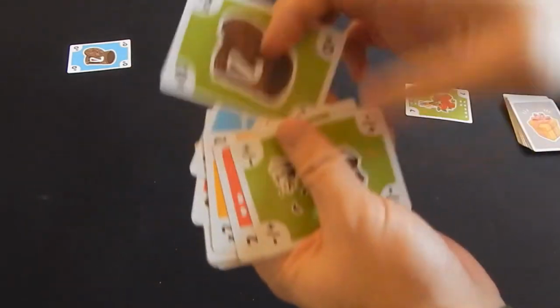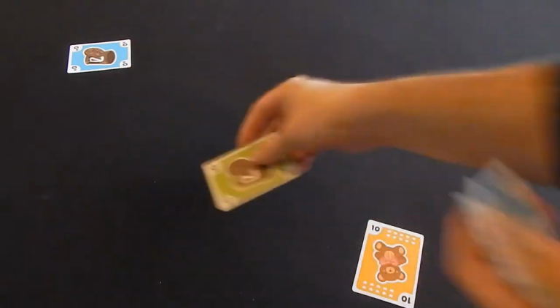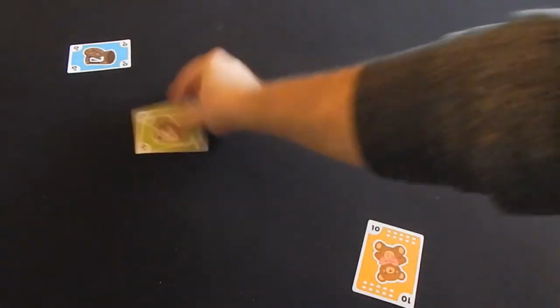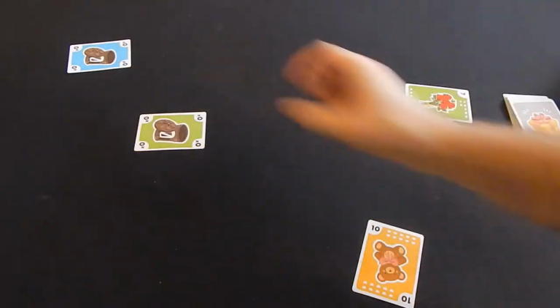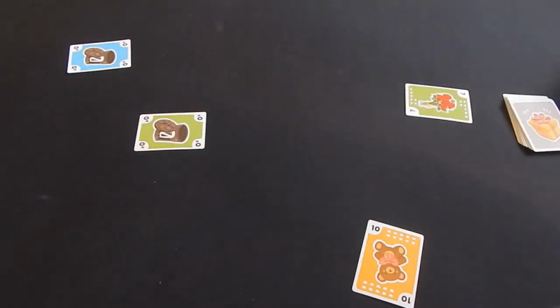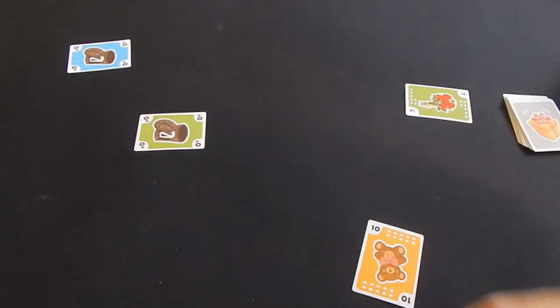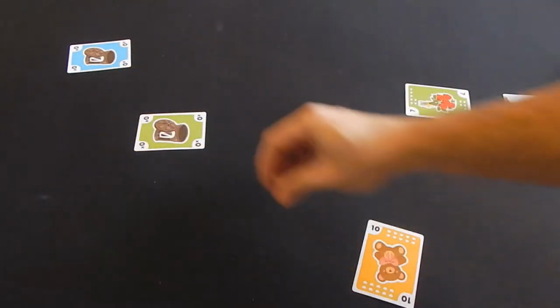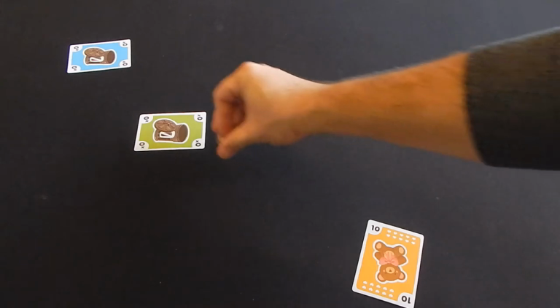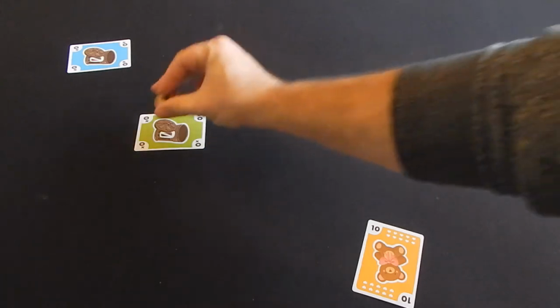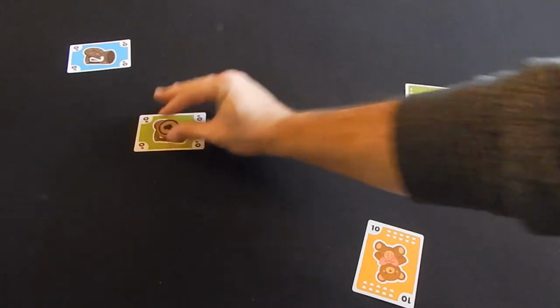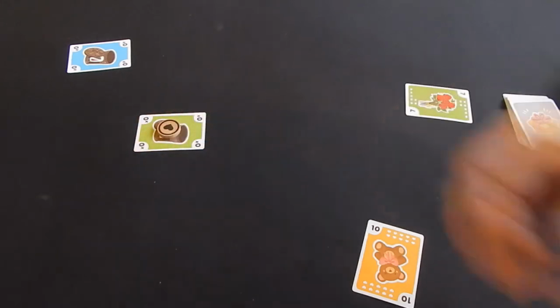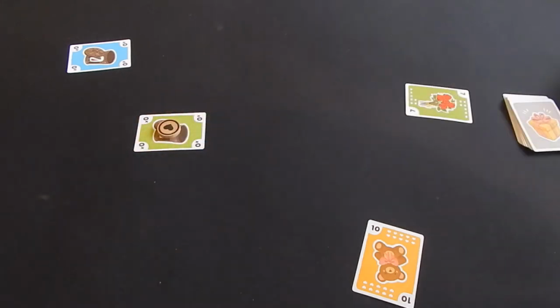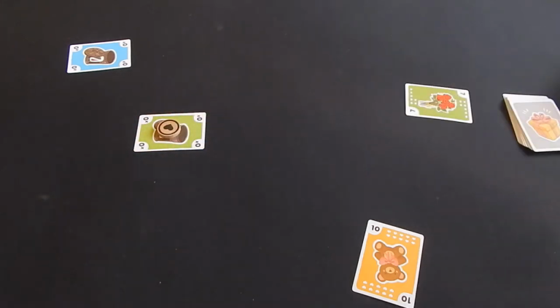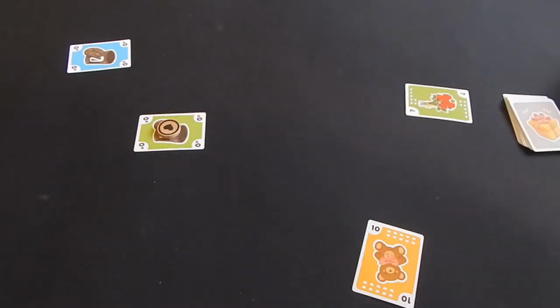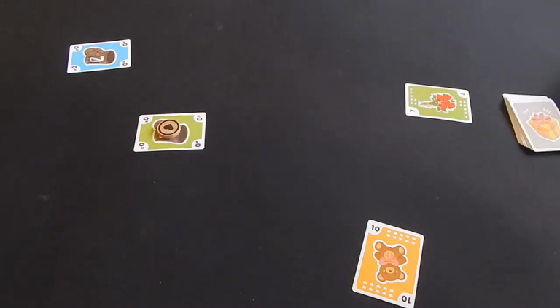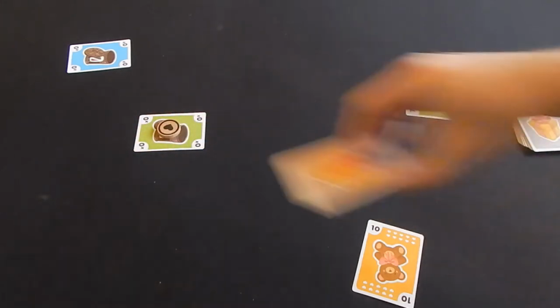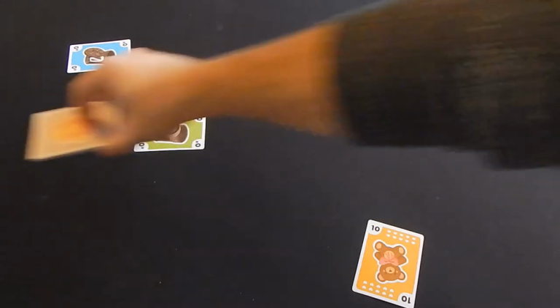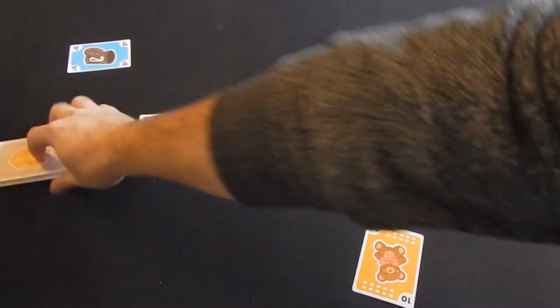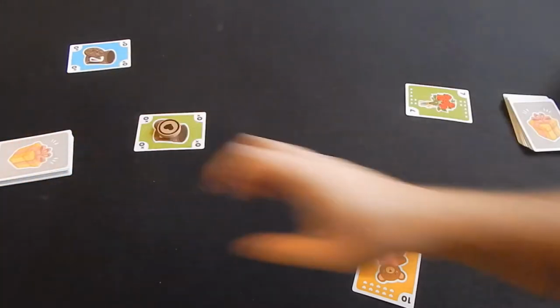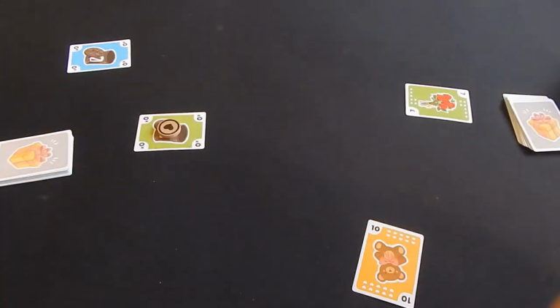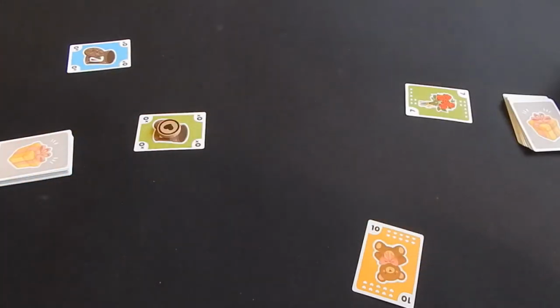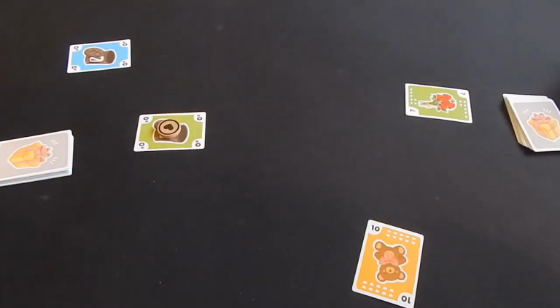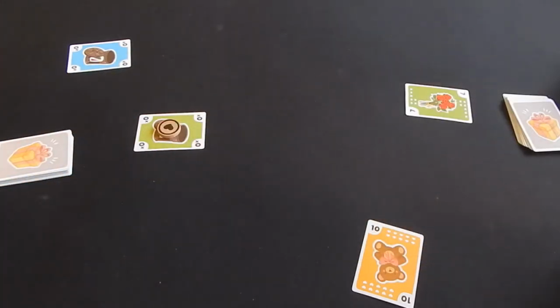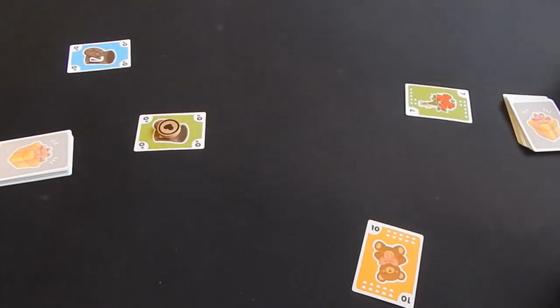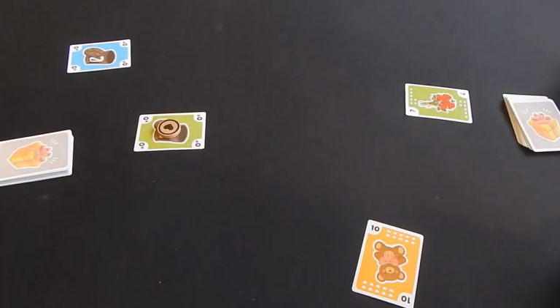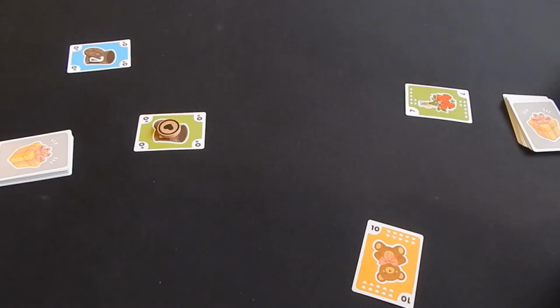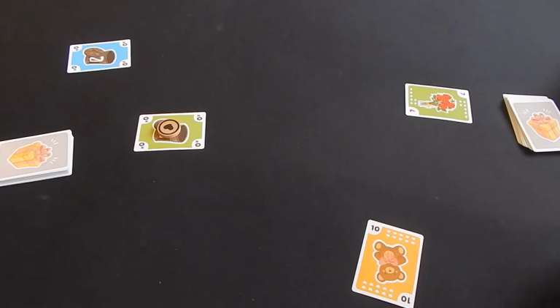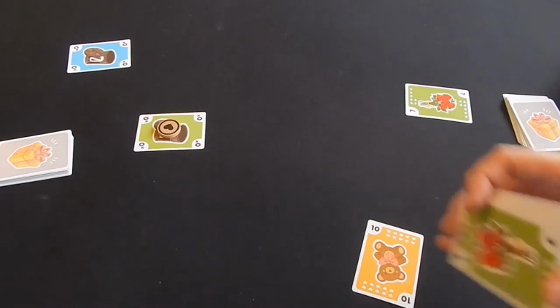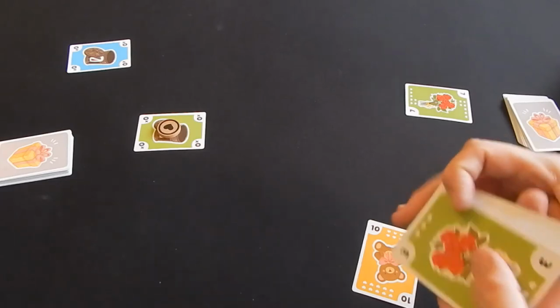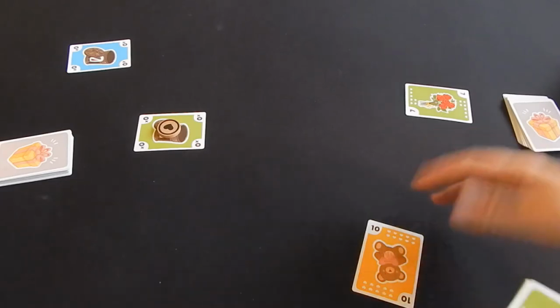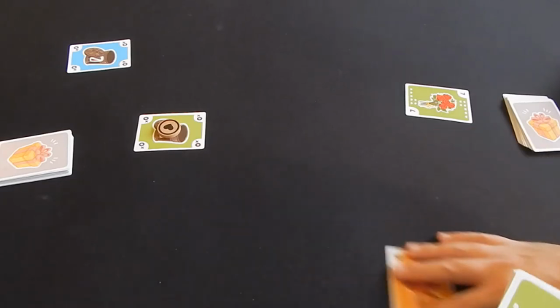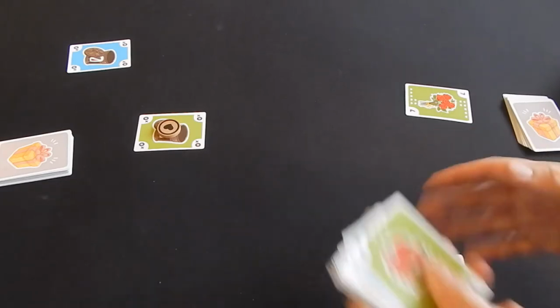The big rule in this section is that the card with the token on it has to be taken last. Therefore, if a player offers up a terrible card, it's in everyone else's best interest to try not to be the last card picked. The game continues until all players run out of cards.